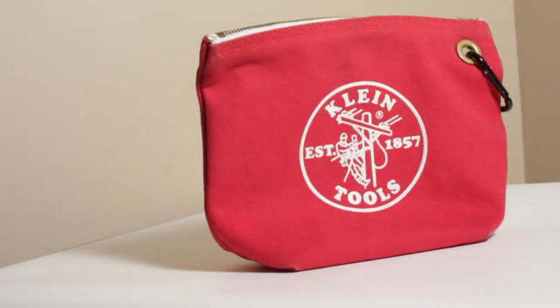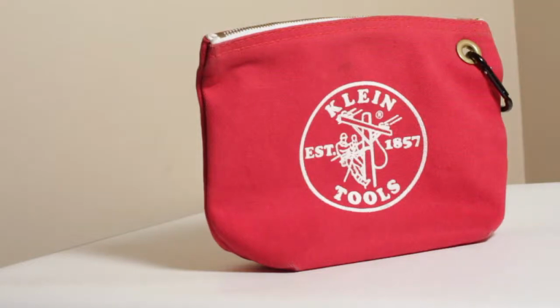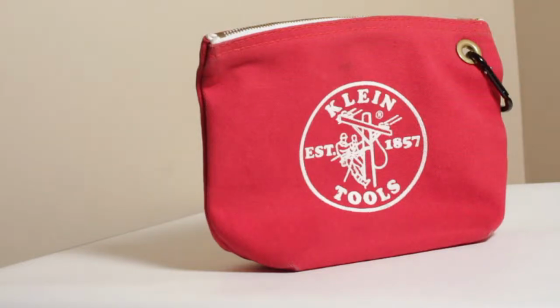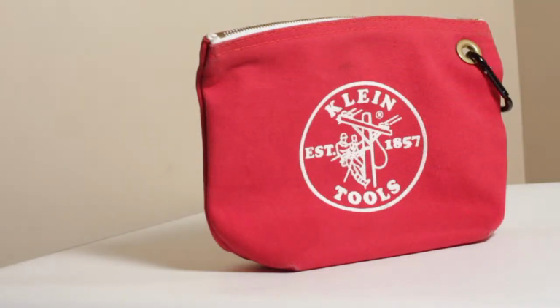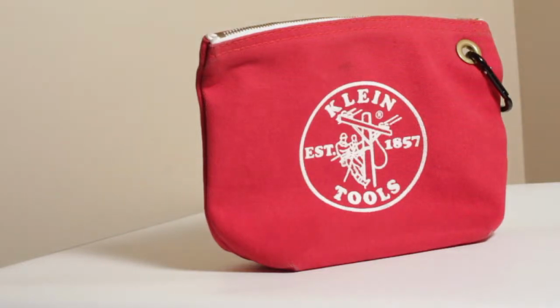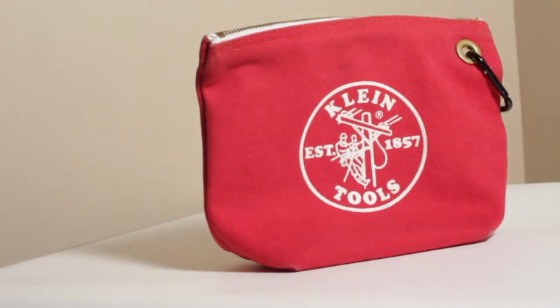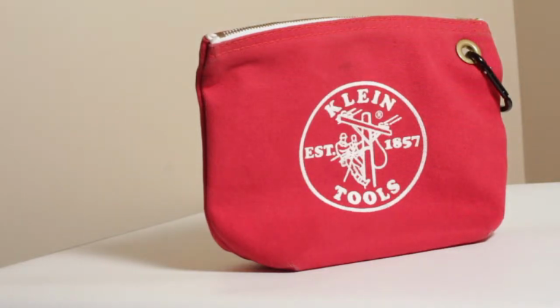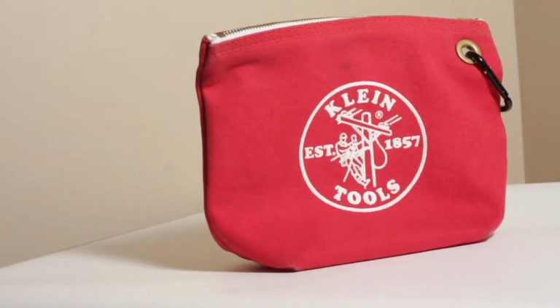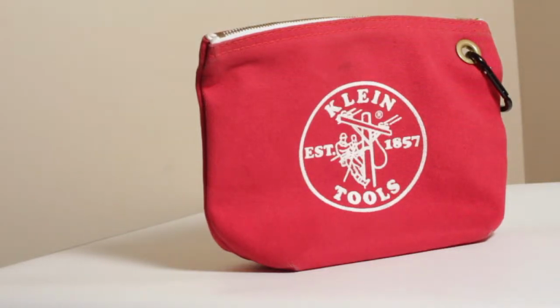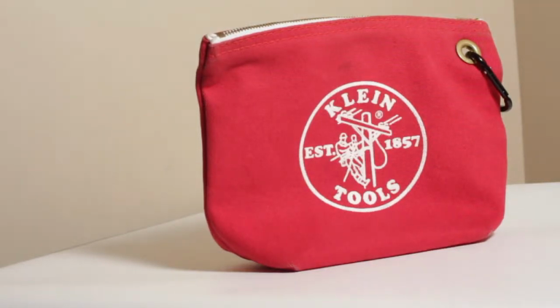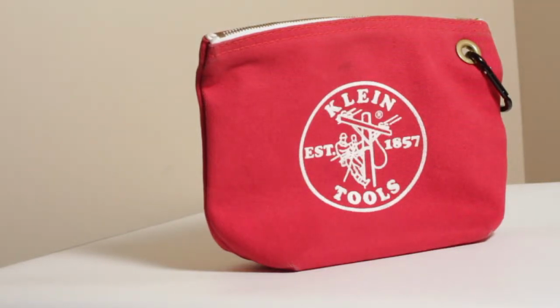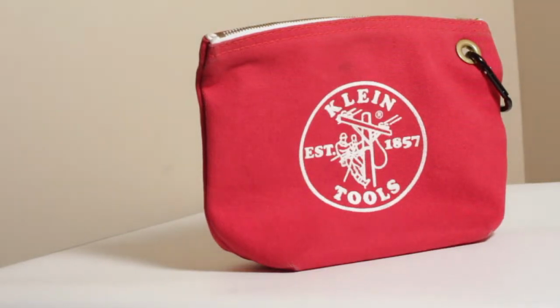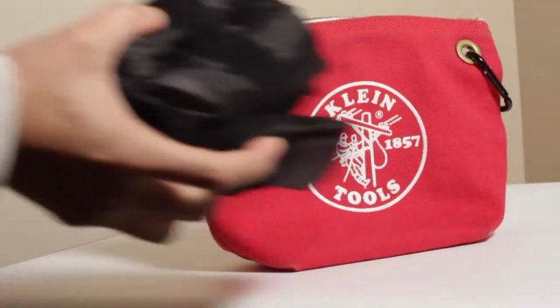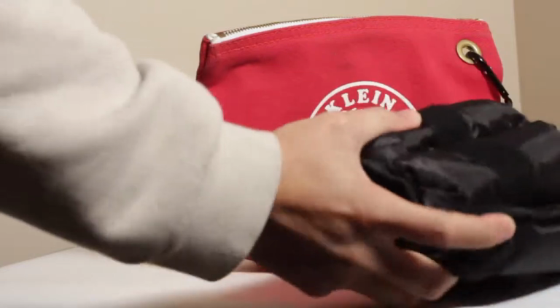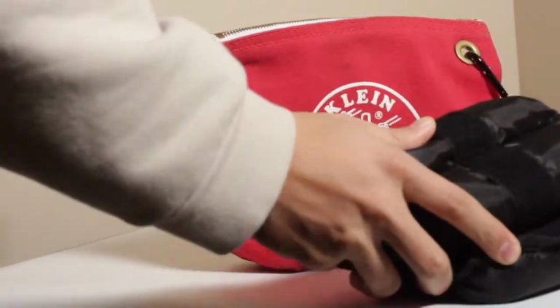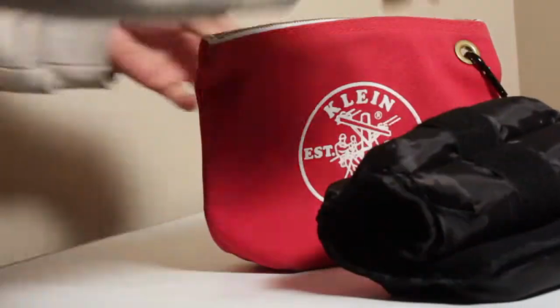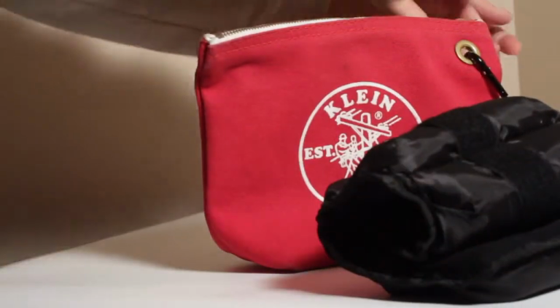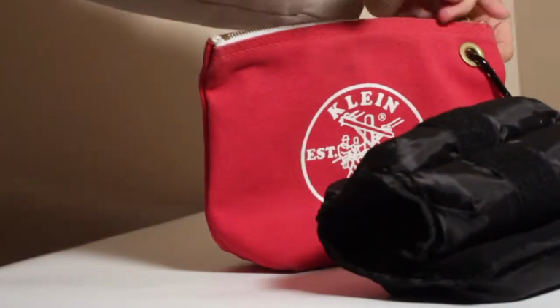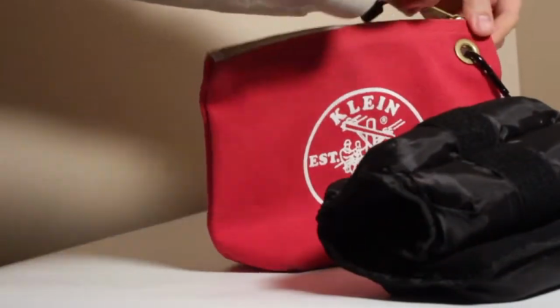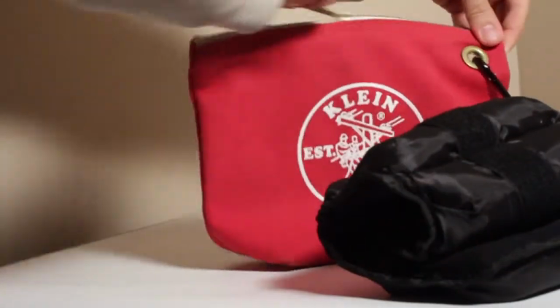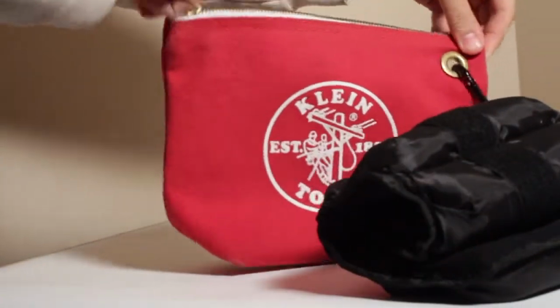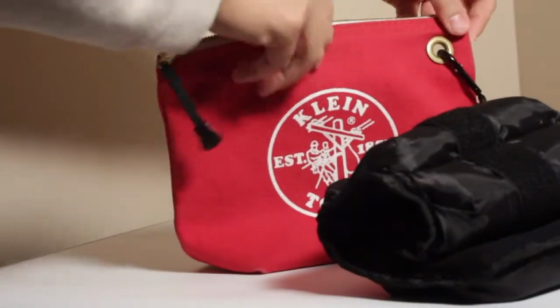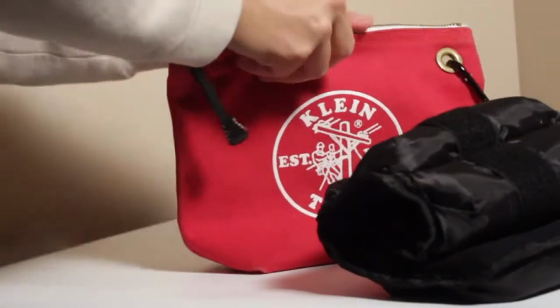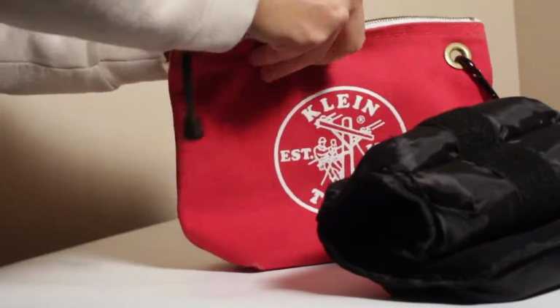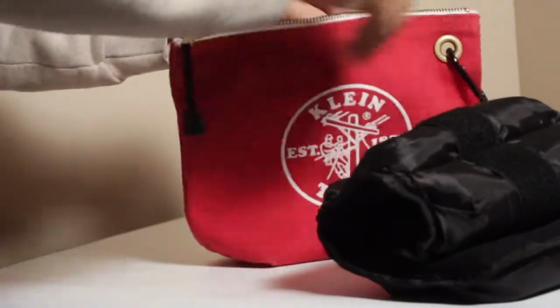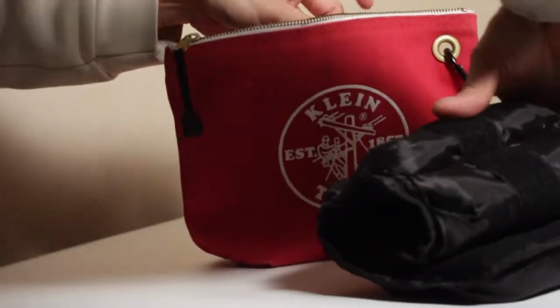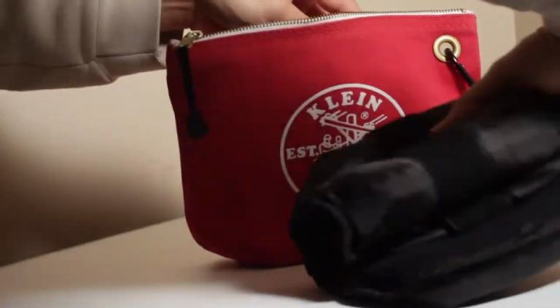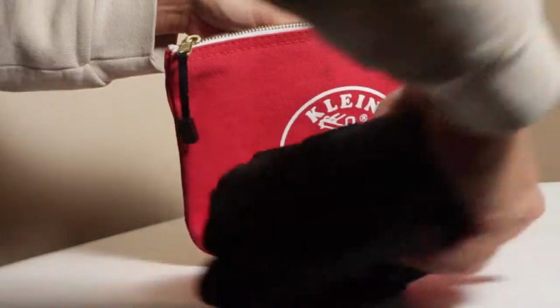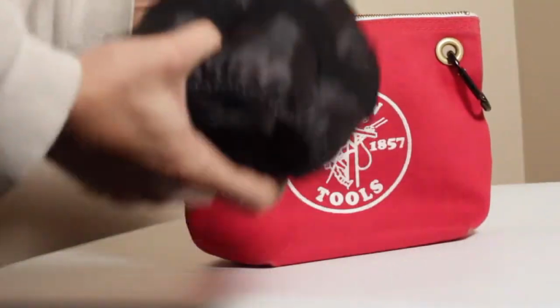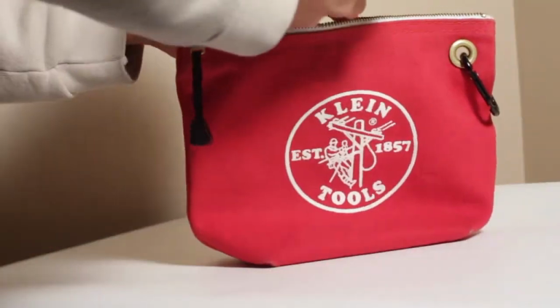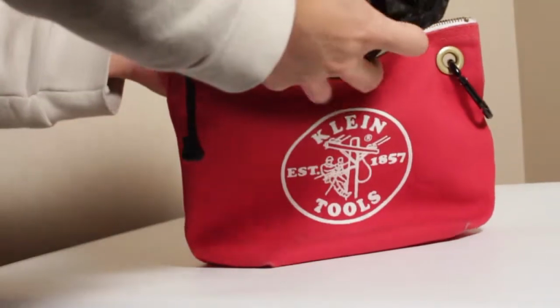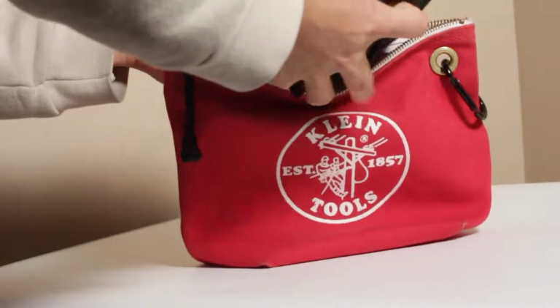I needed a way to weigh down my tripod and keep shots more steady, and I found out this Klein Zipper bag is perfect. I added a carabiner to the side, to that hole right there, and then I just put a 10-pound workout weight in there.